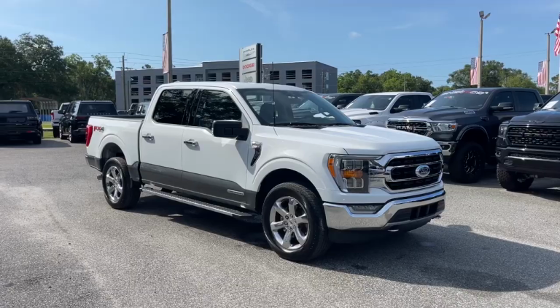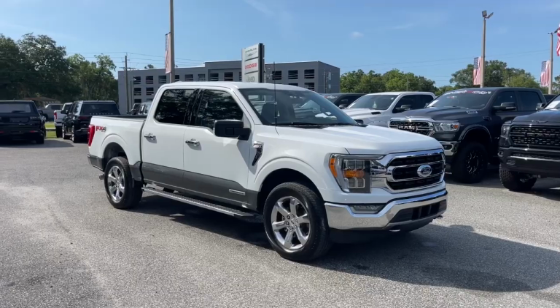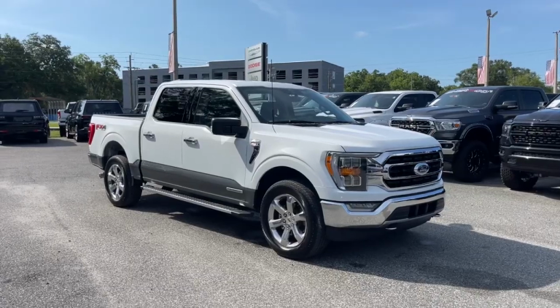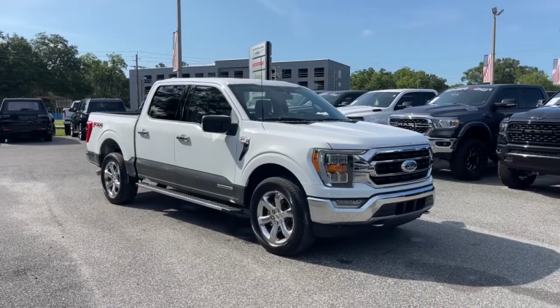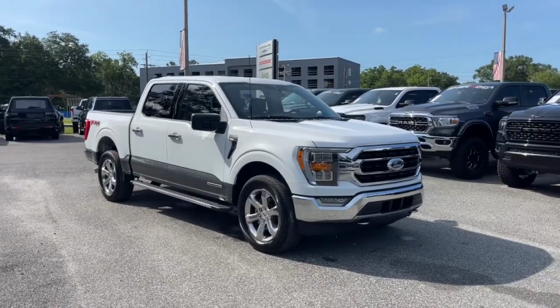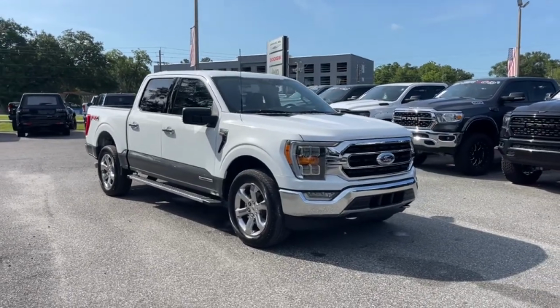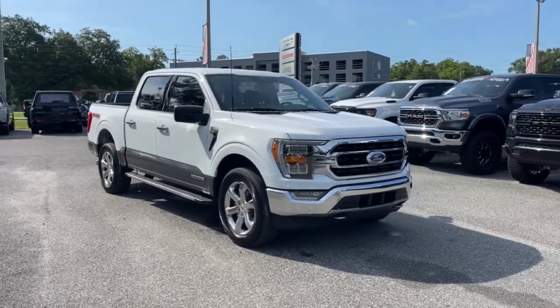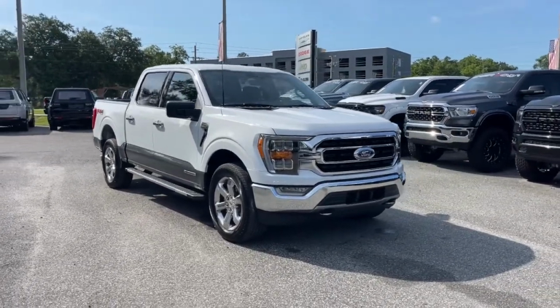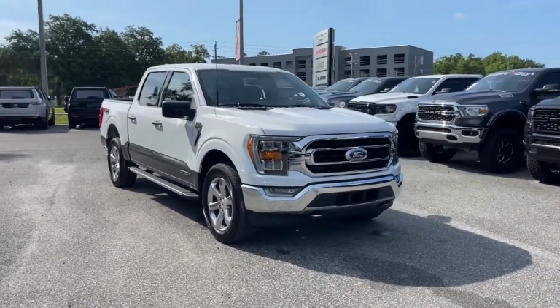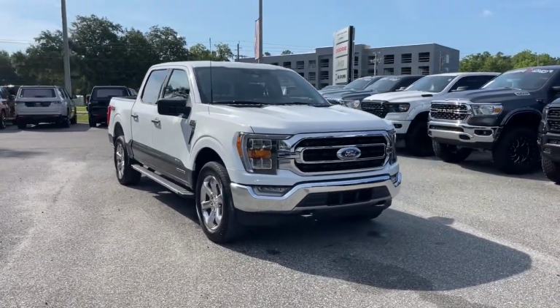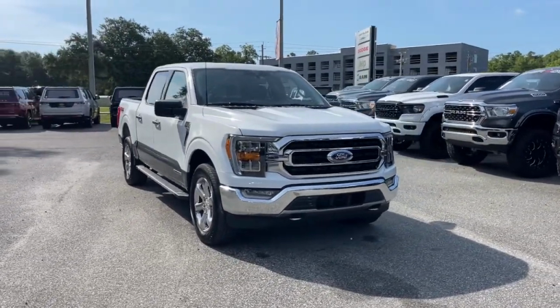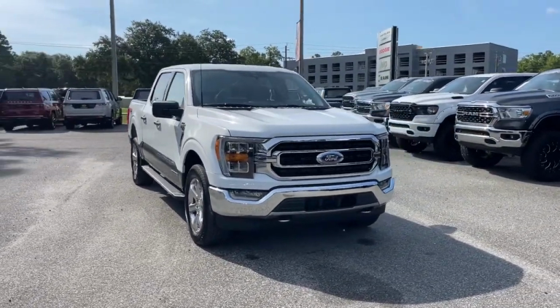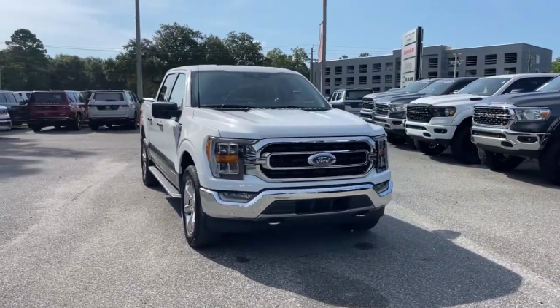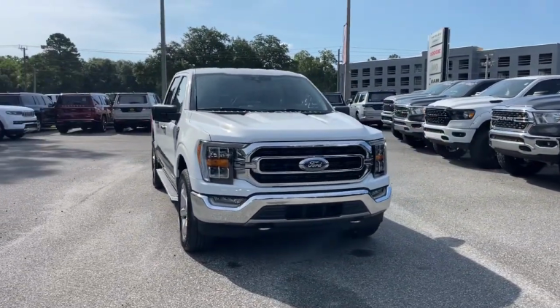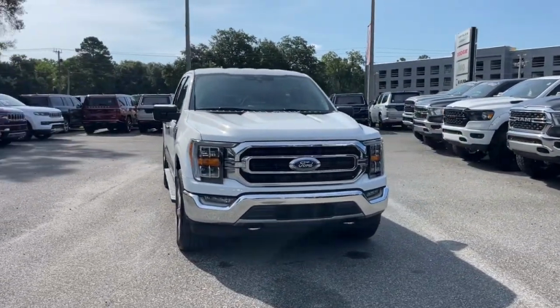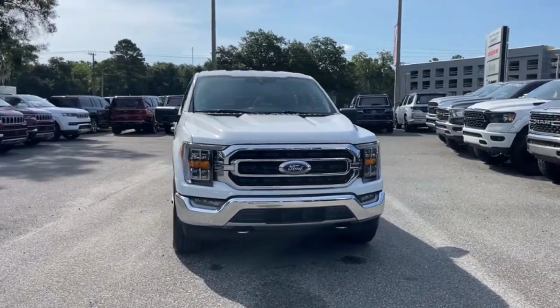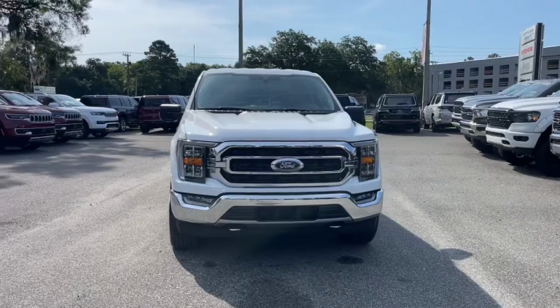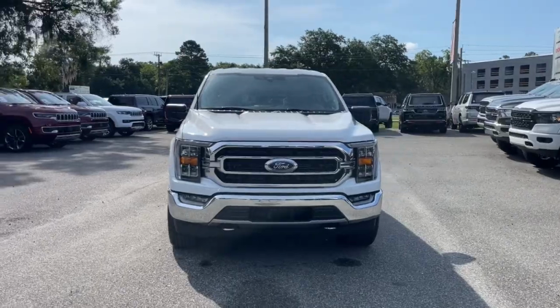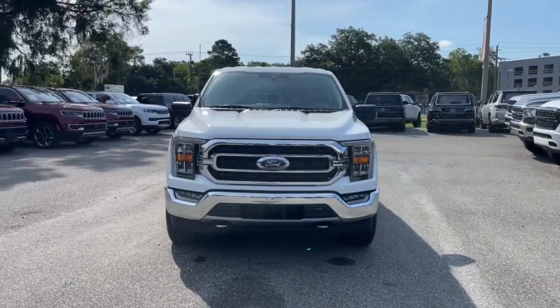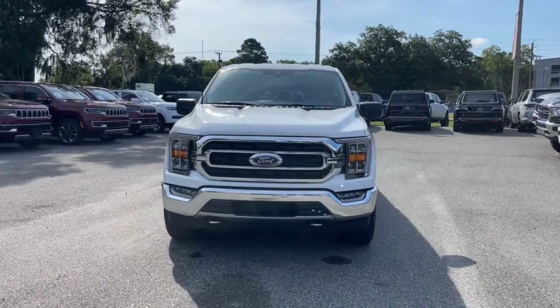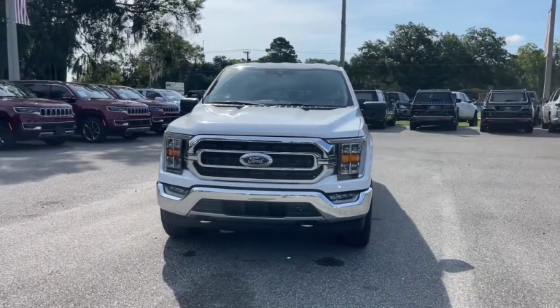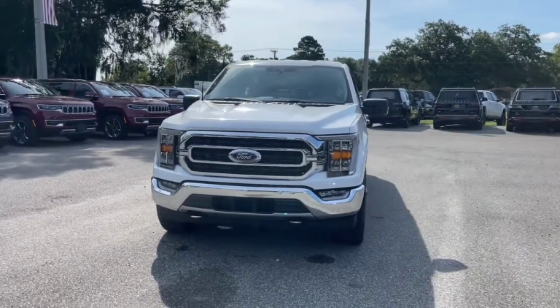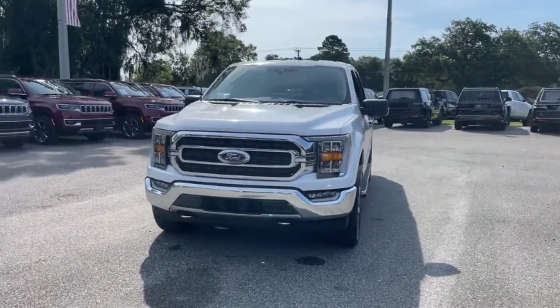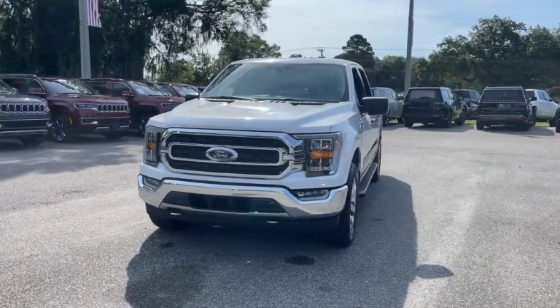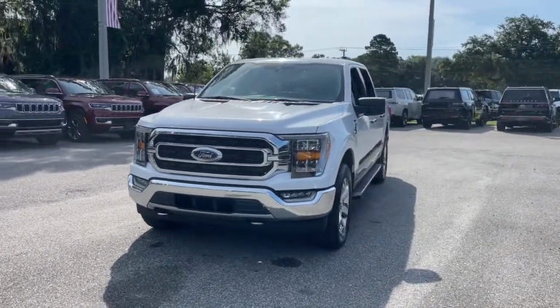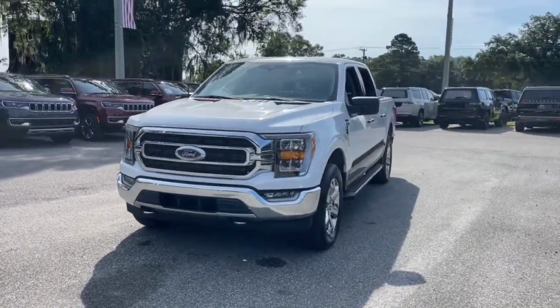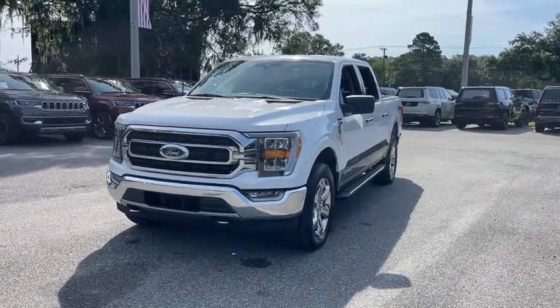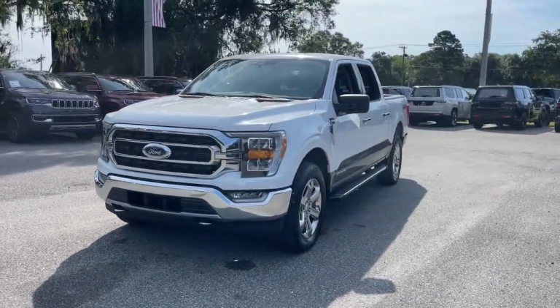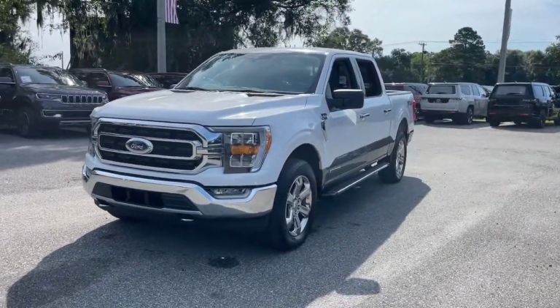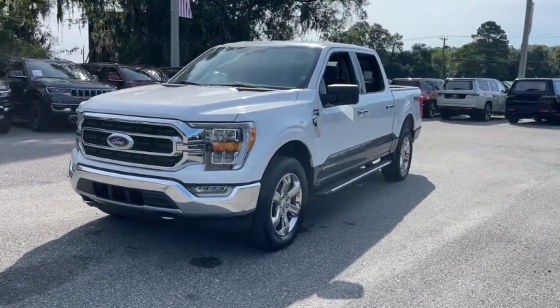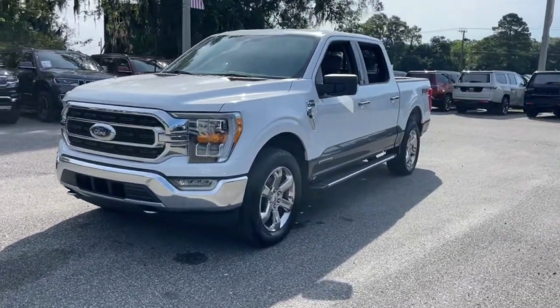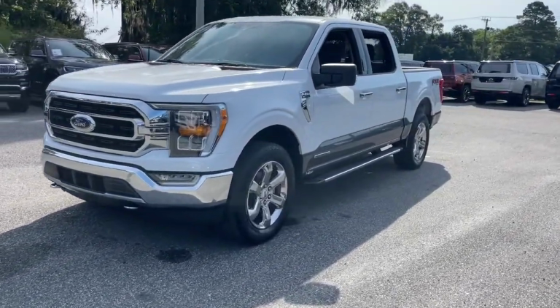You will love the features of this 2021 Ford F-150. This vehicle still has fewer than 10,000 miles on the clock, so it won't last long.